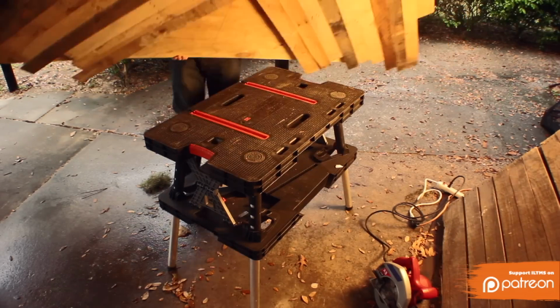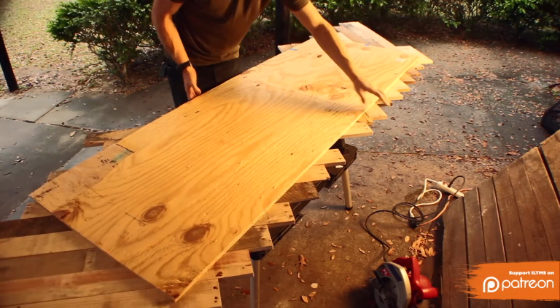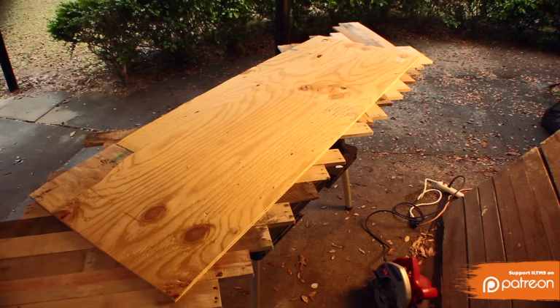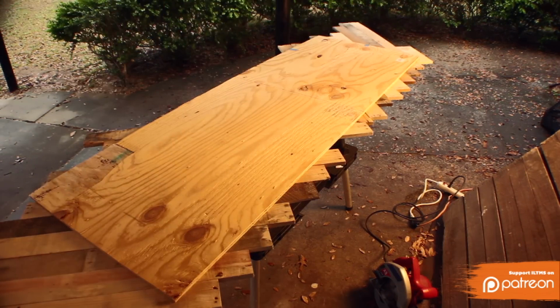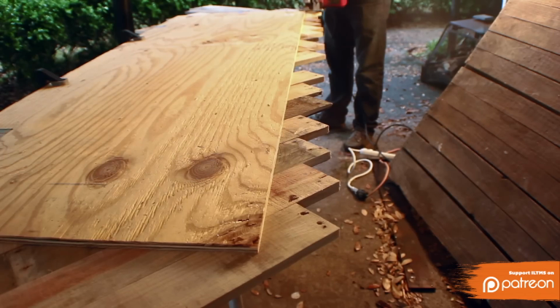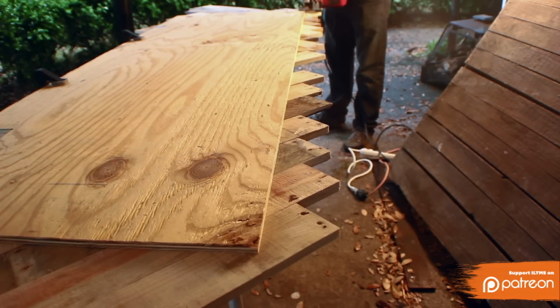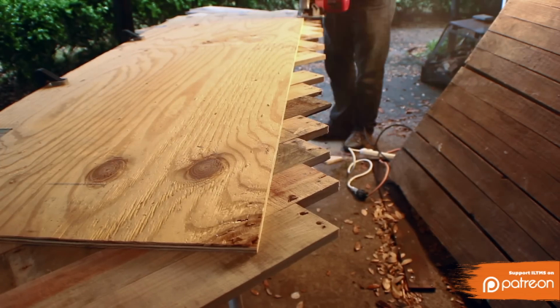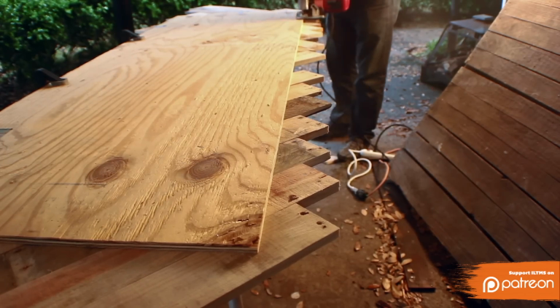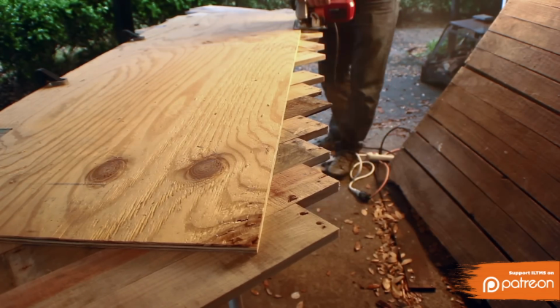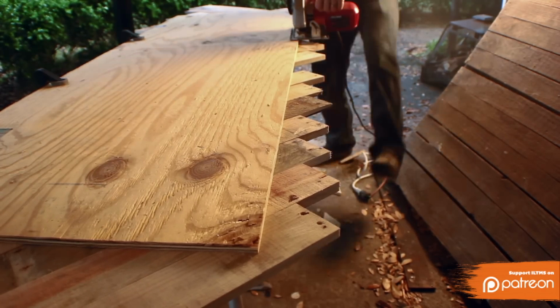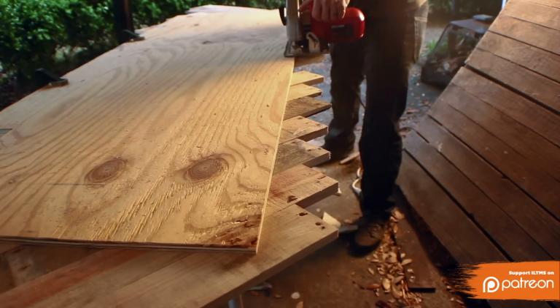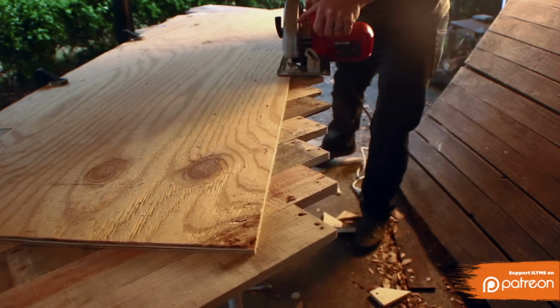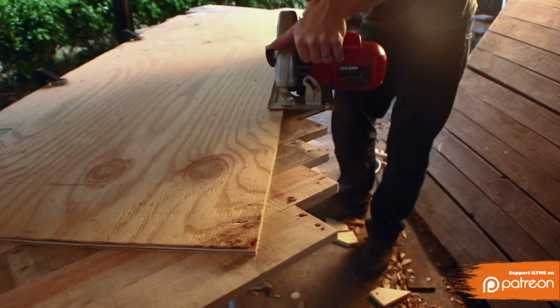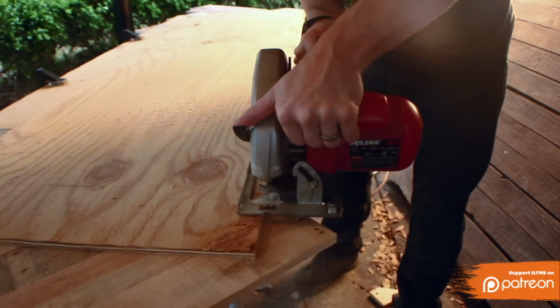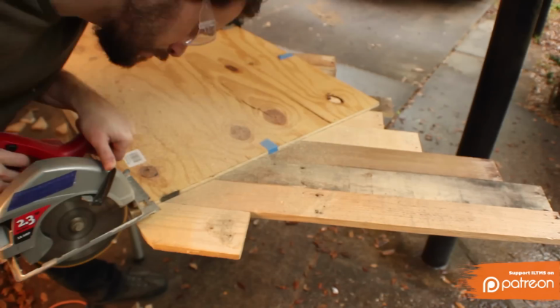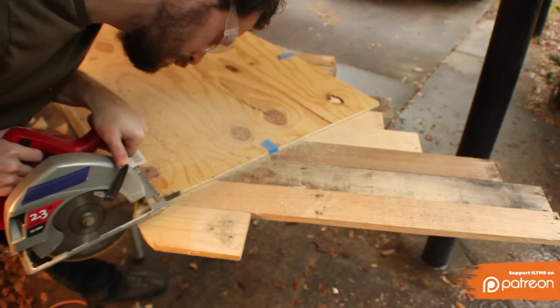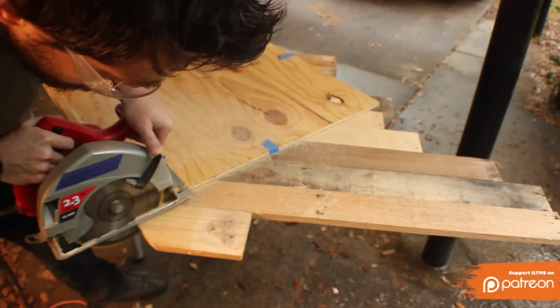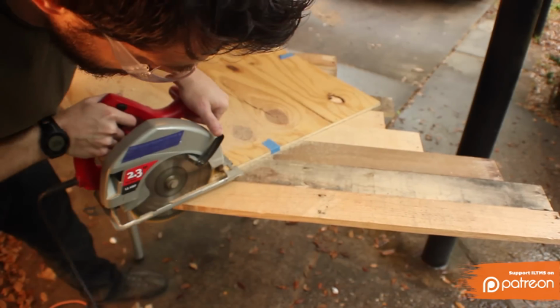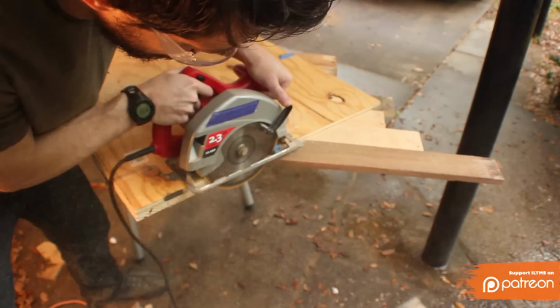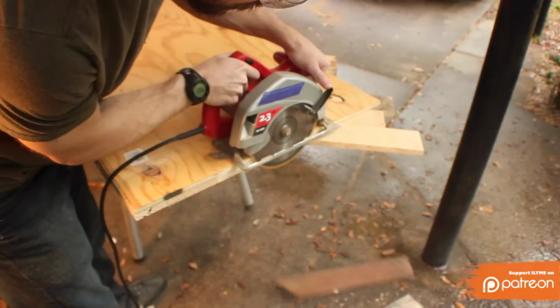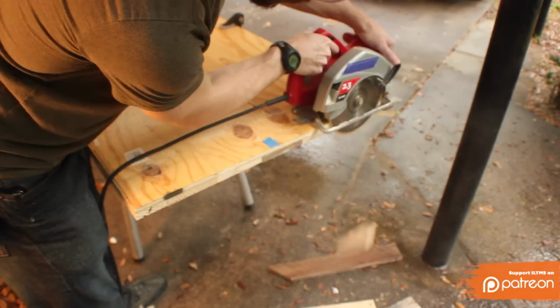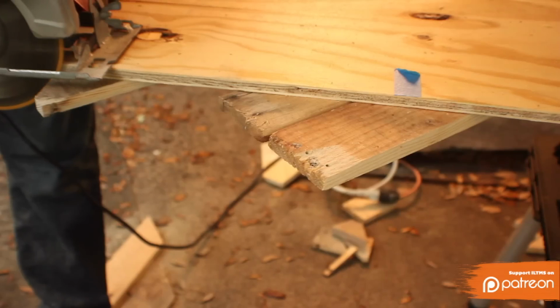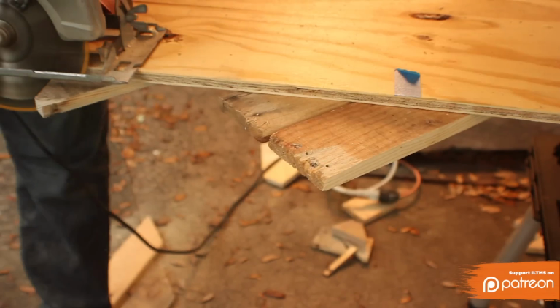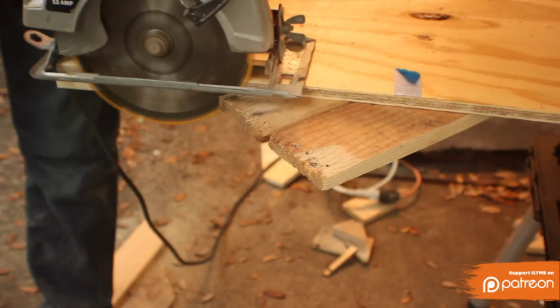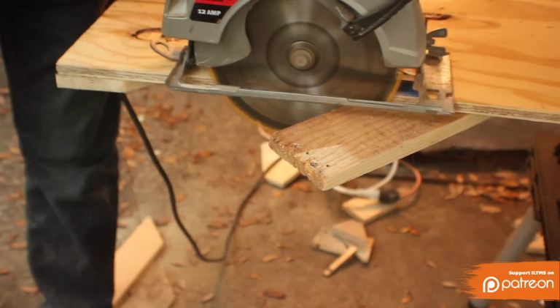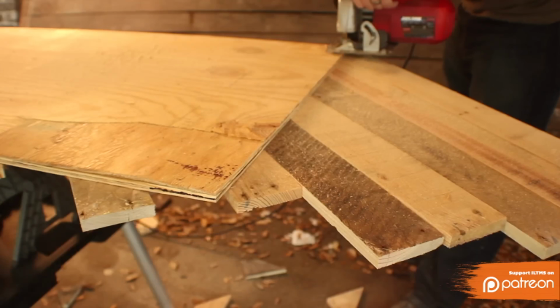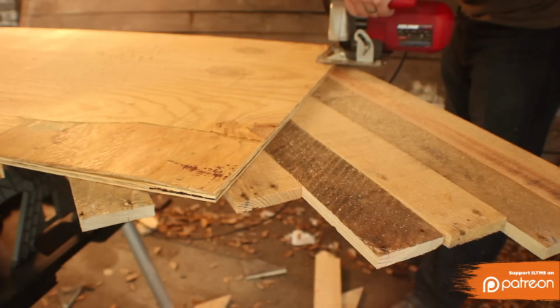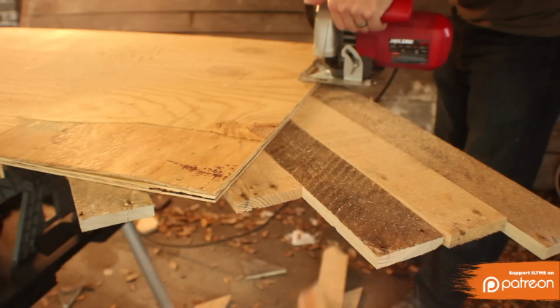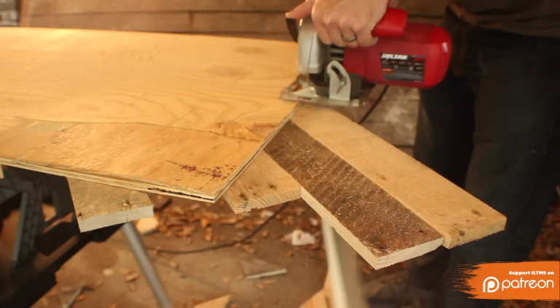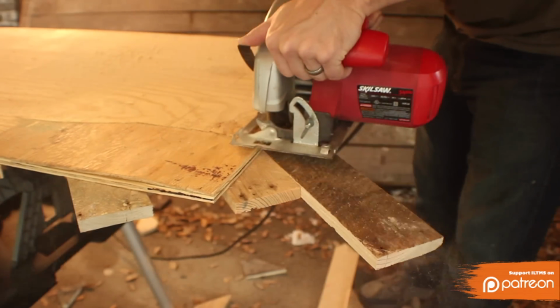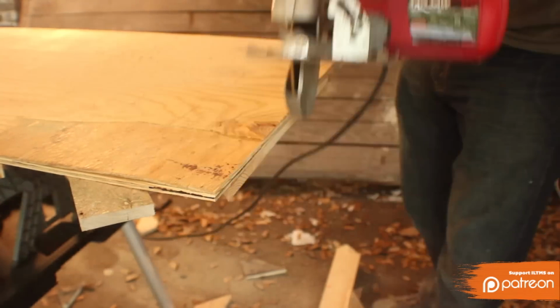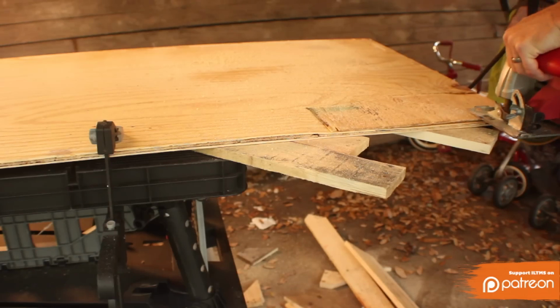Now flip it over and use the plywood as a guide. Don't cut the plywood — just cut the pallet pieces off along the edges. These pieces that you're cutting off are going to be the filler that you use to fill the gaps in your pattern.